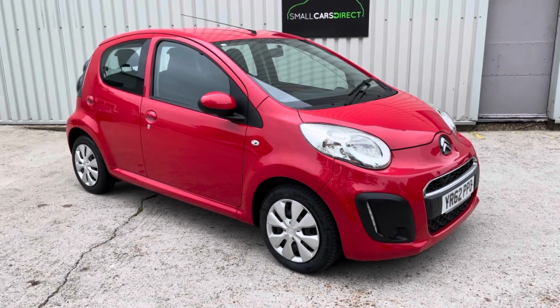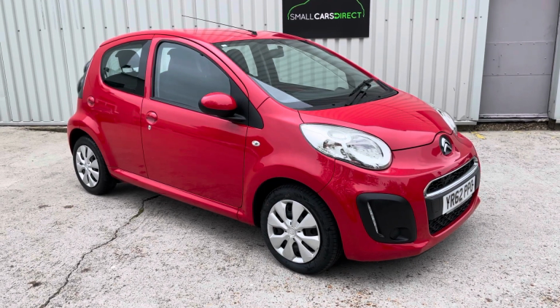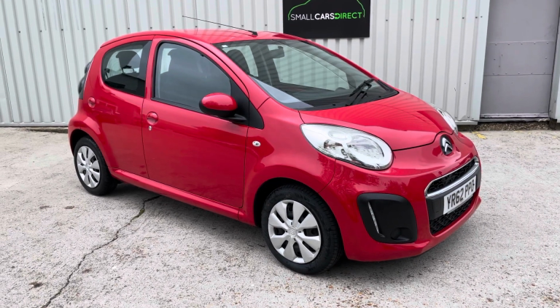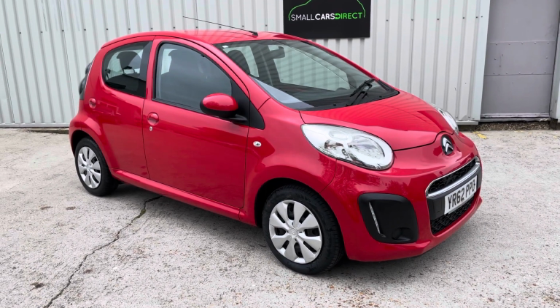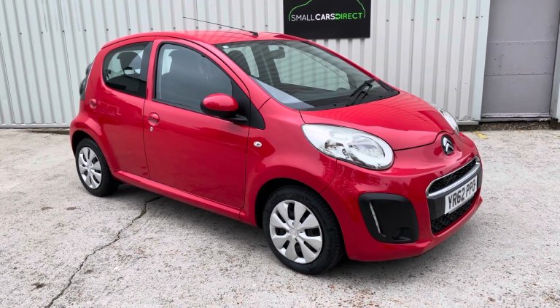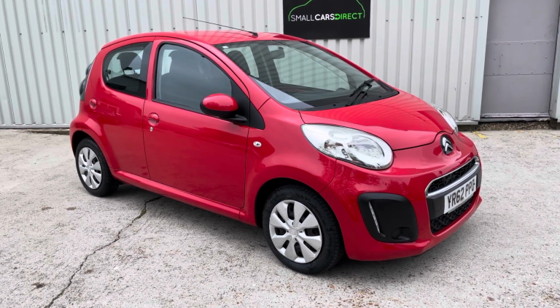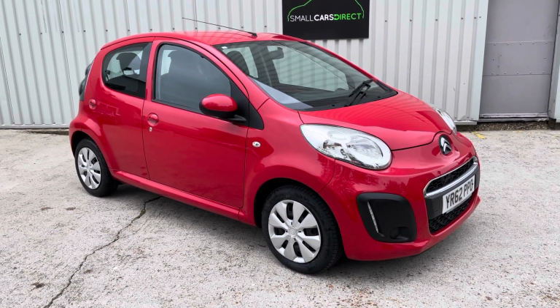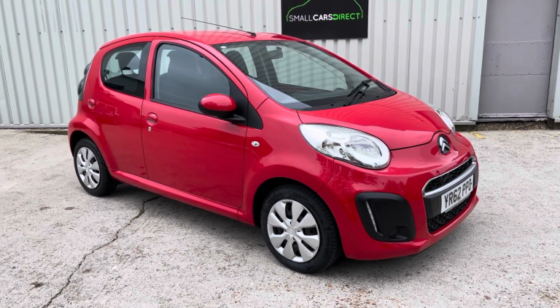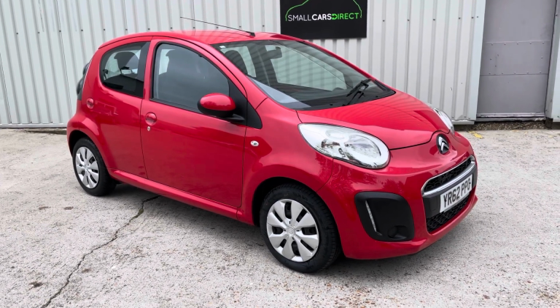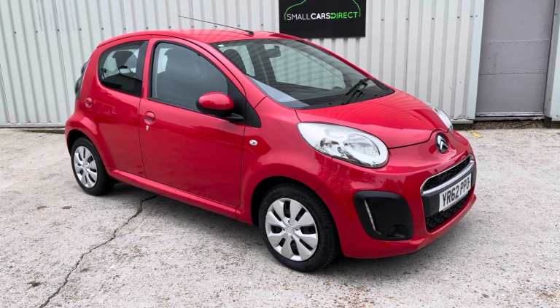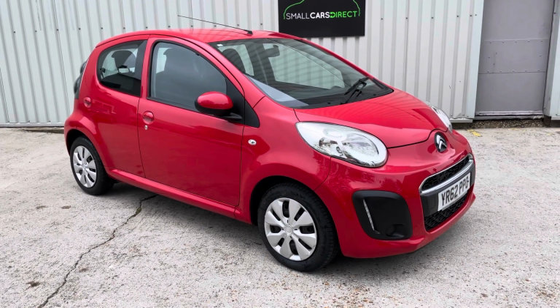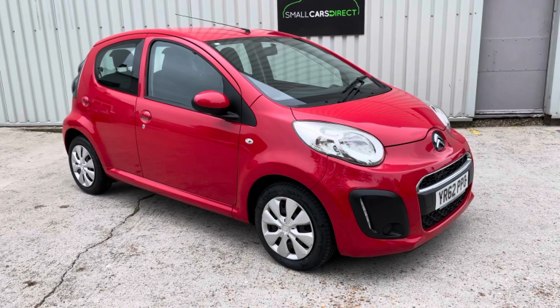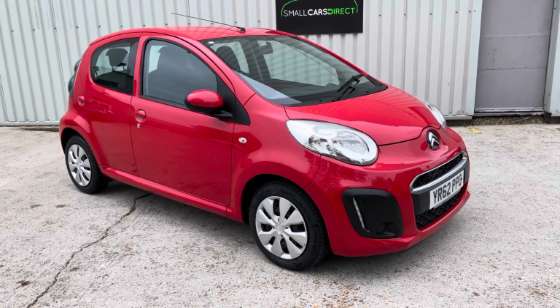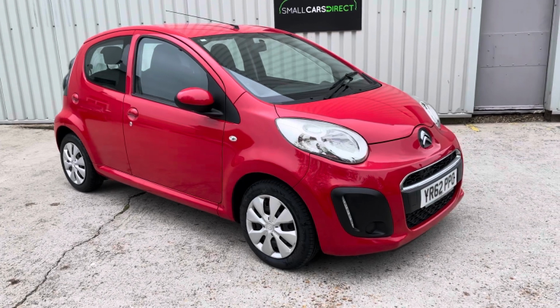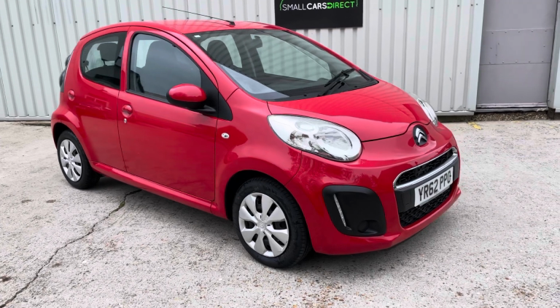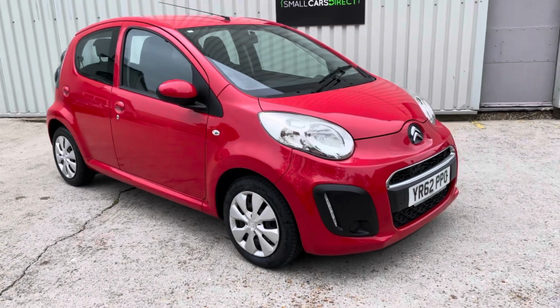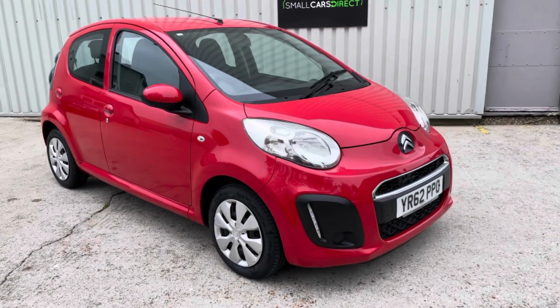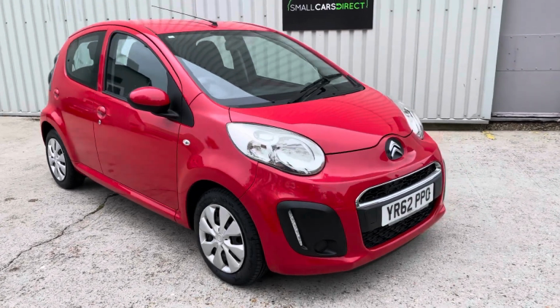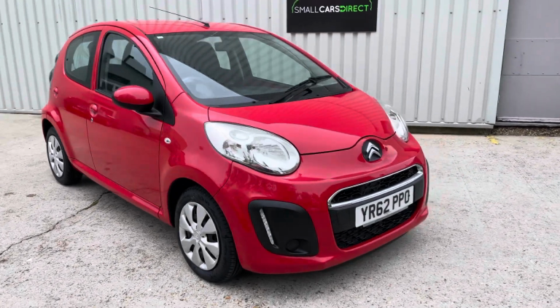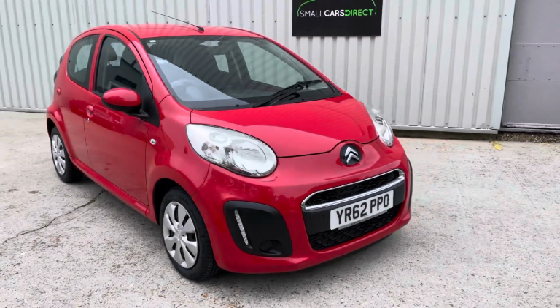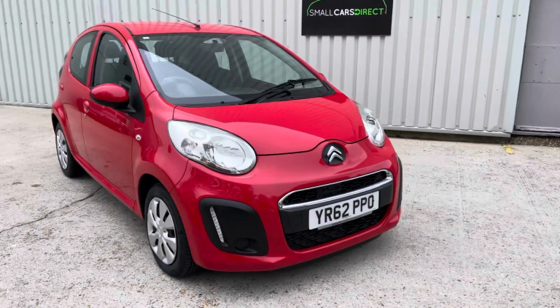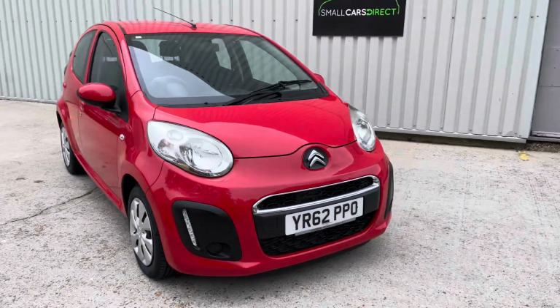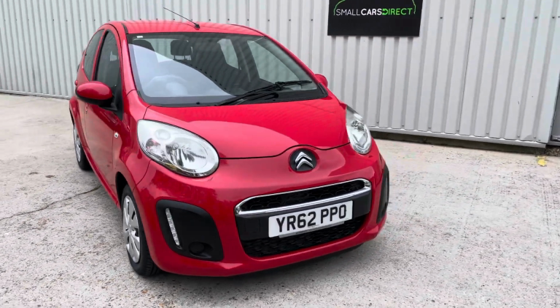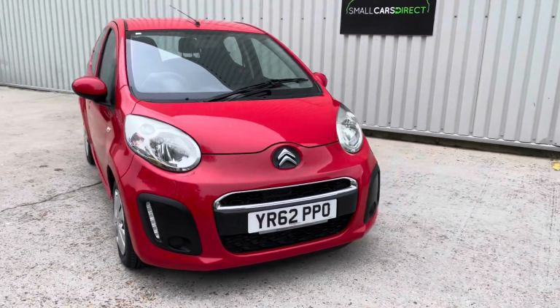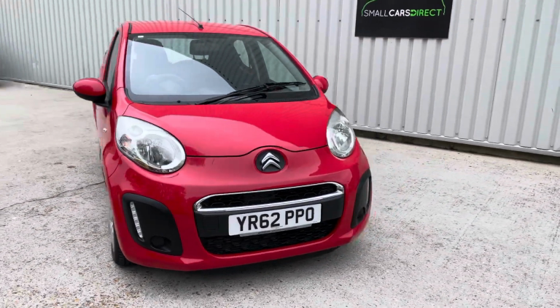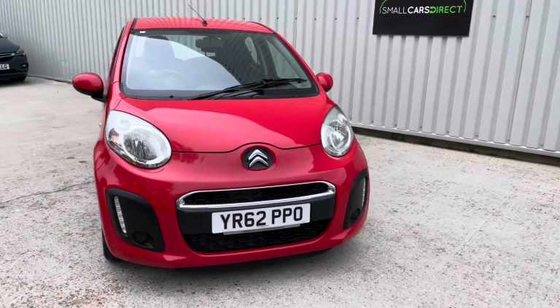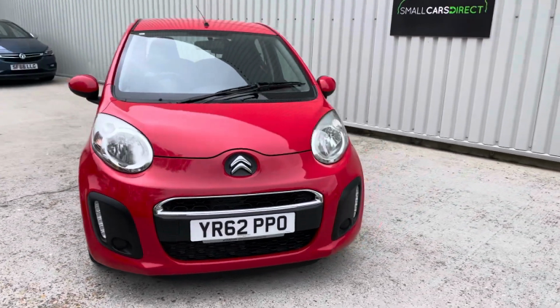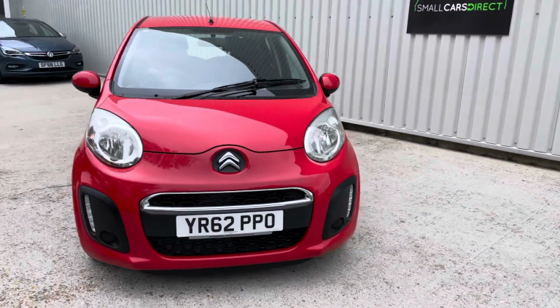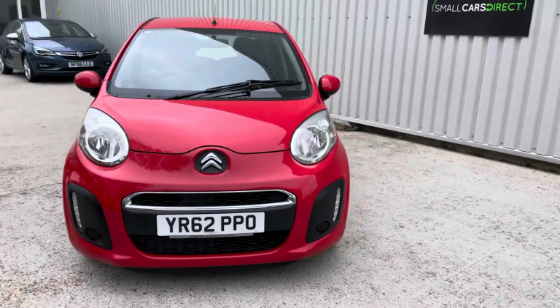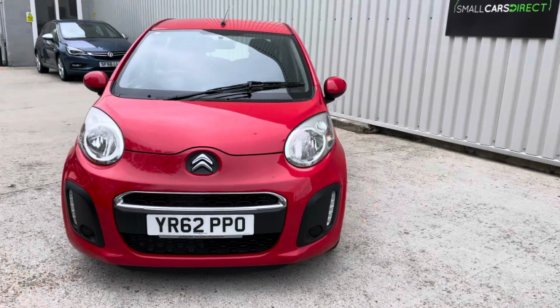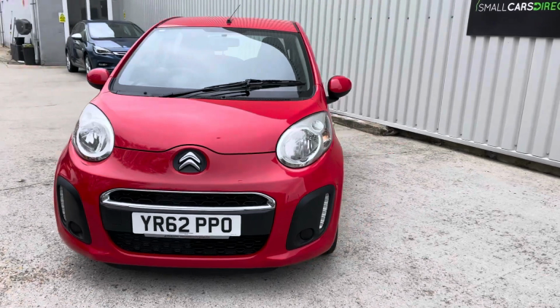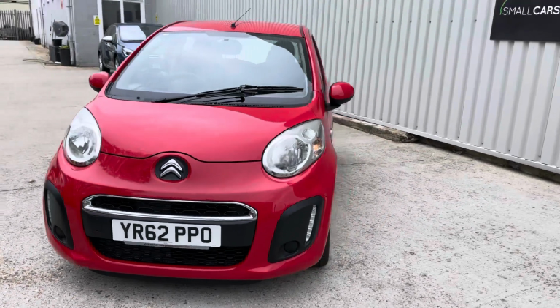Hi guys, it's John here from Small Cars Direct. Now if you're looking for something fun, frugal, and French, then this might be the car for you.